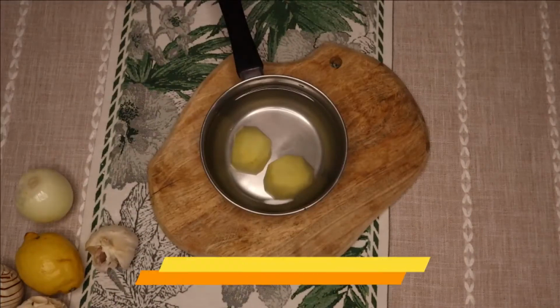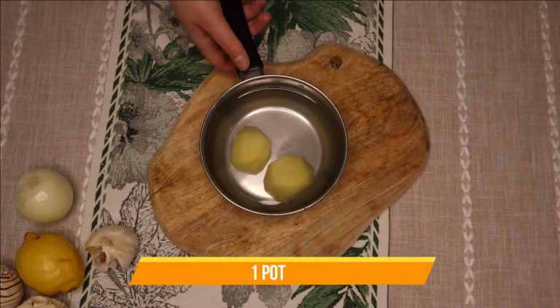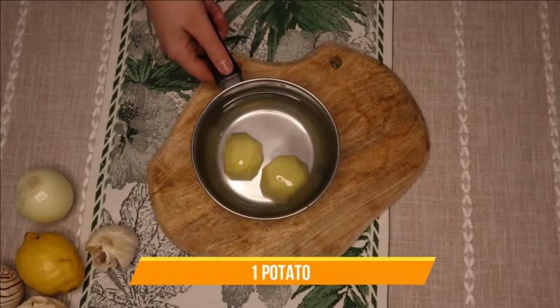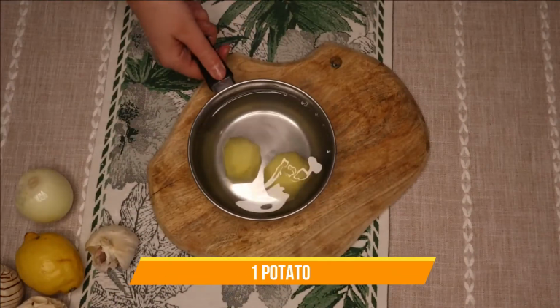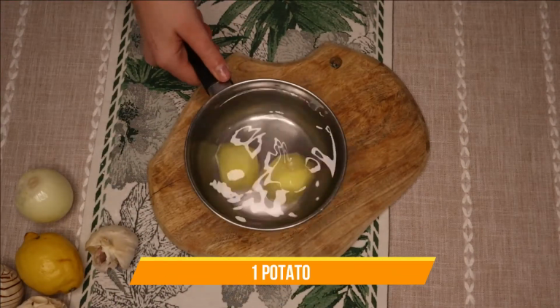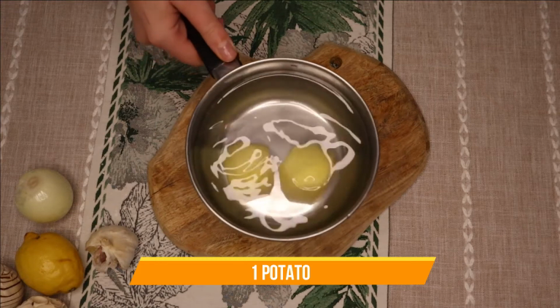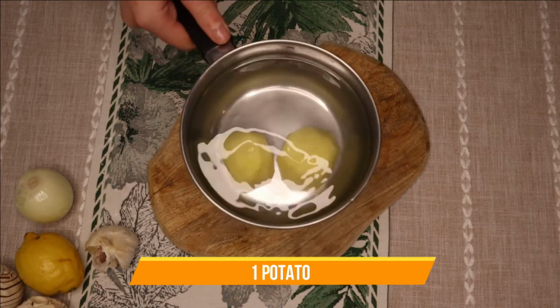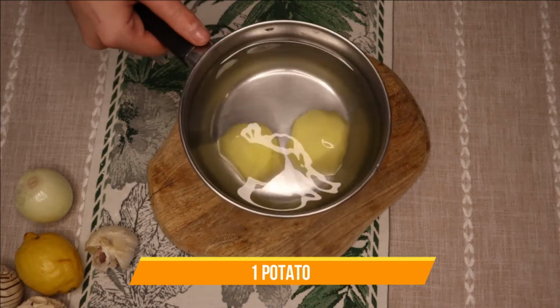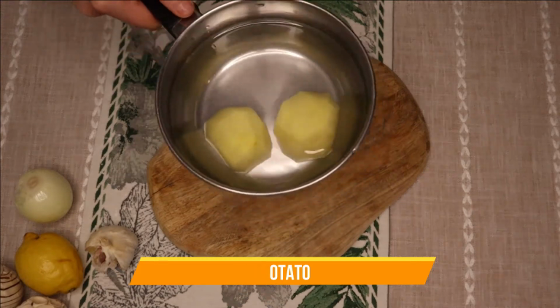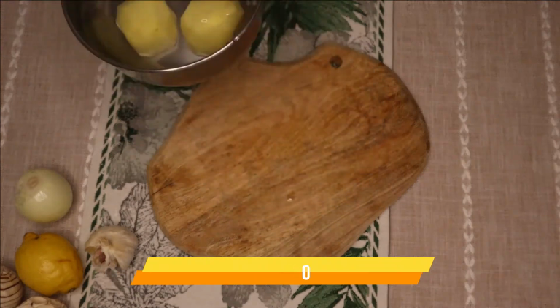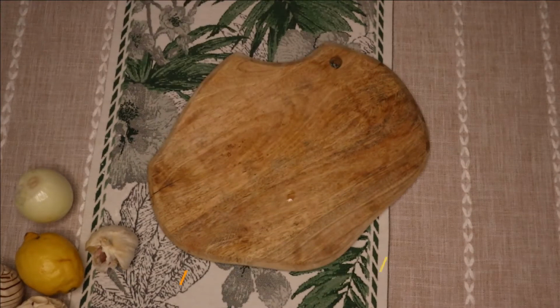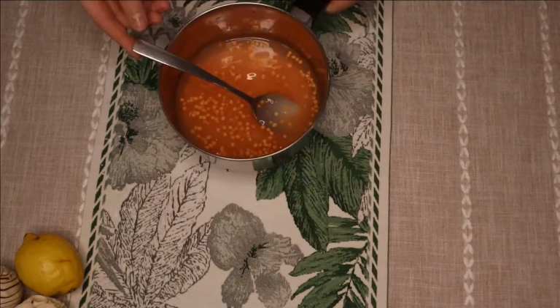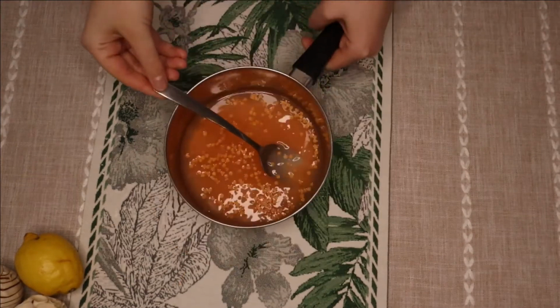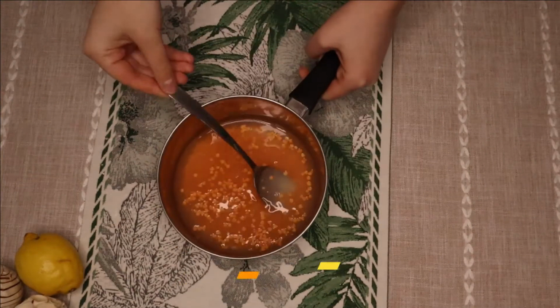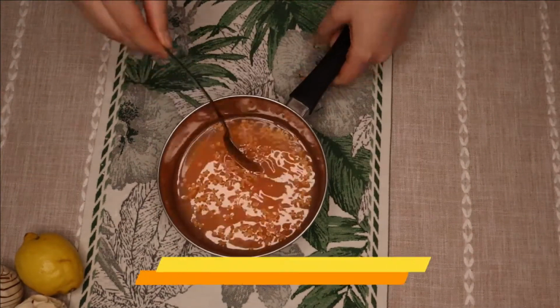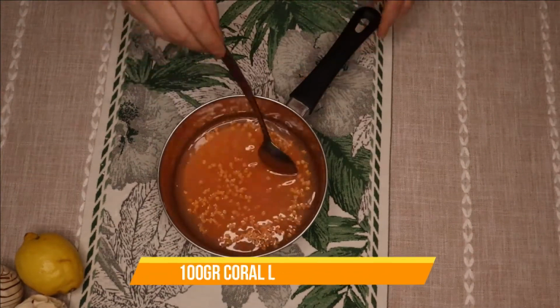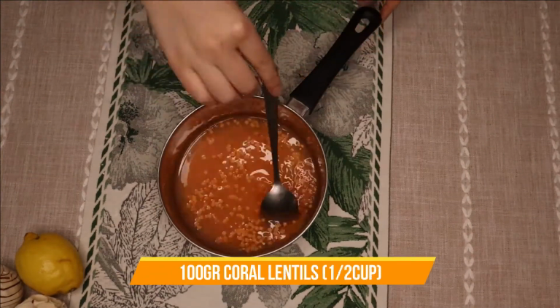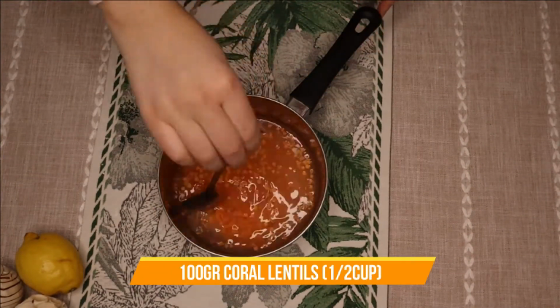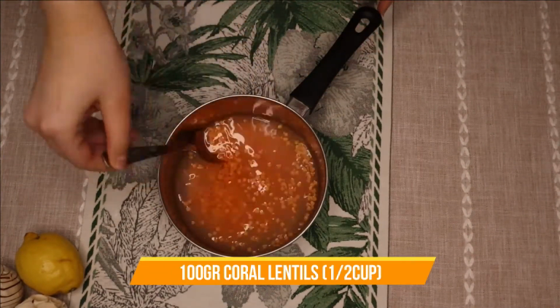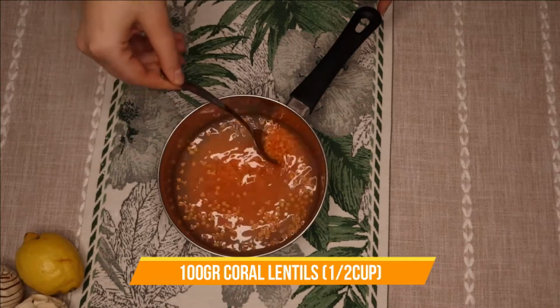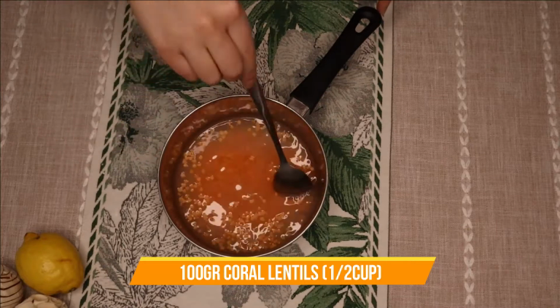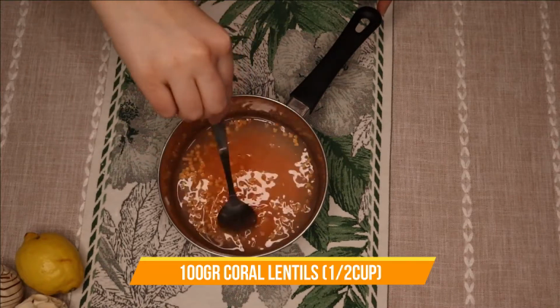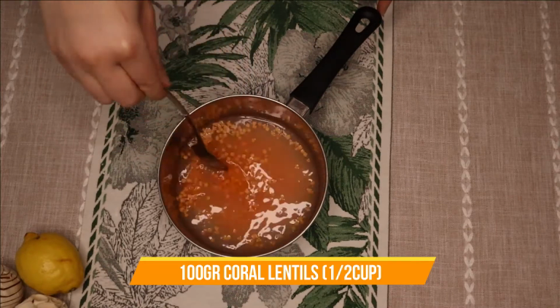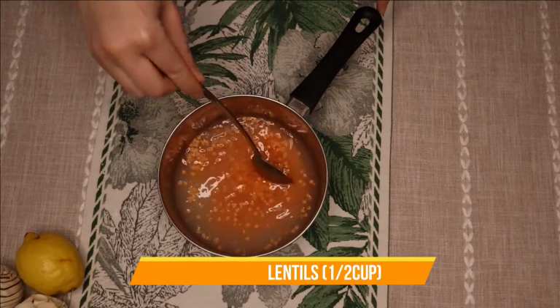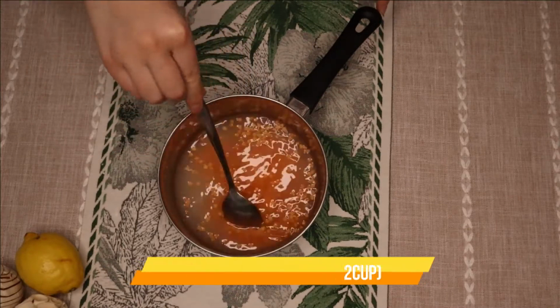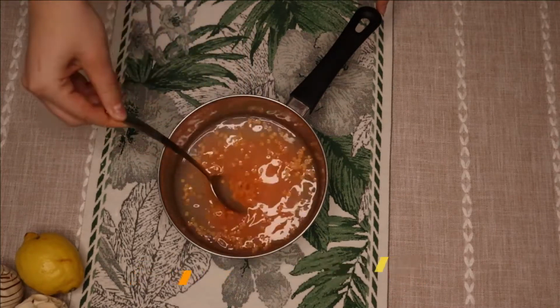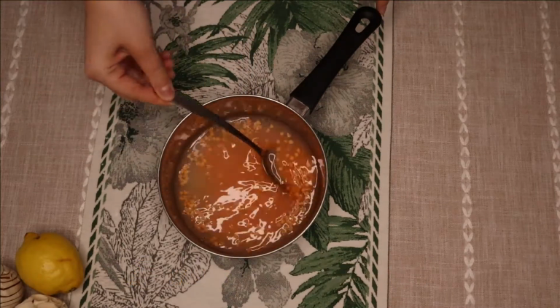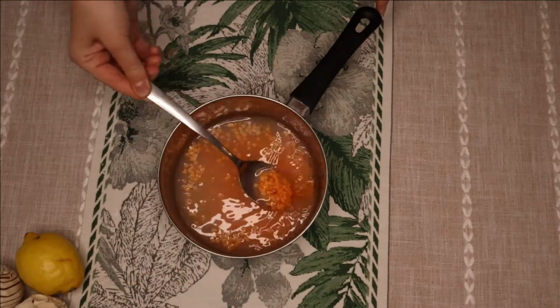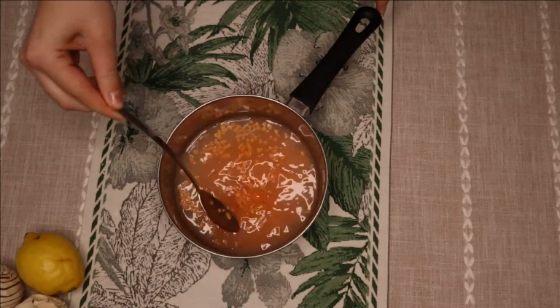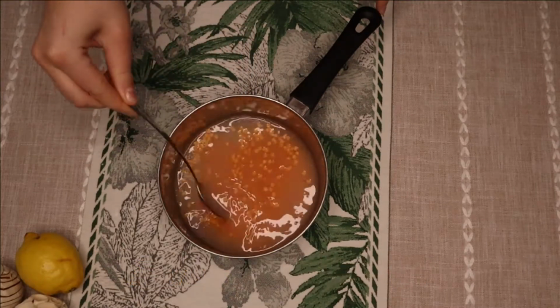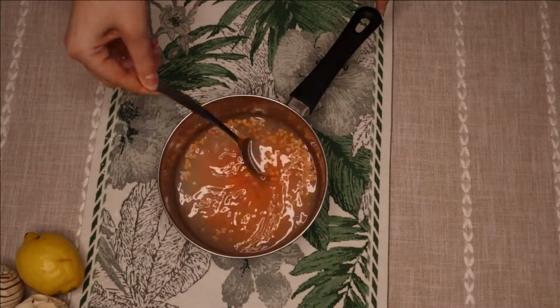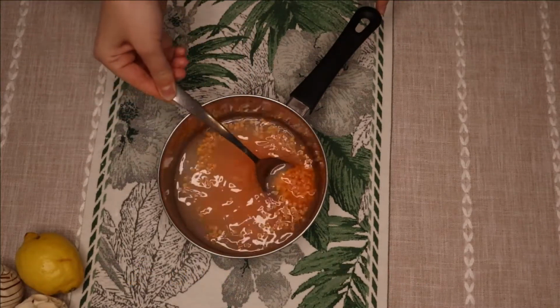You're going to cook one potato. While your potato is cooking and onions are frying, you will cook your lentils.